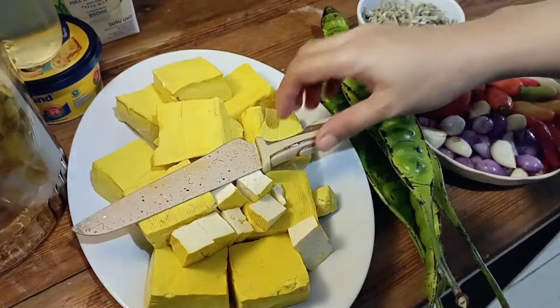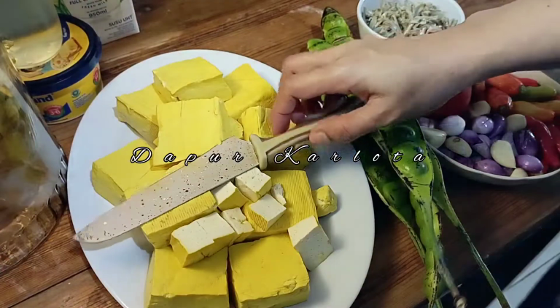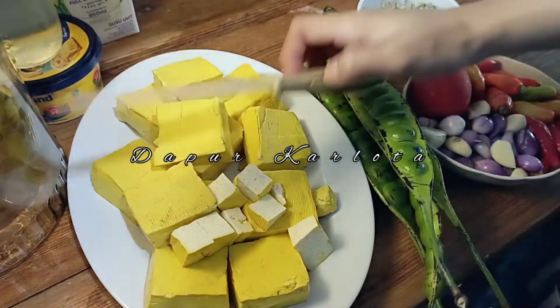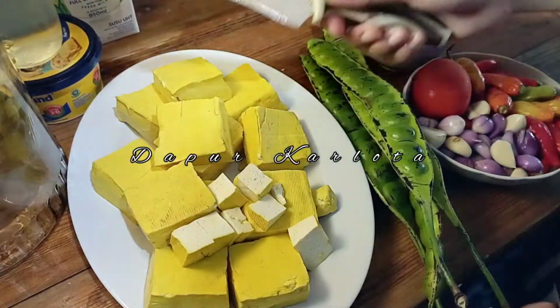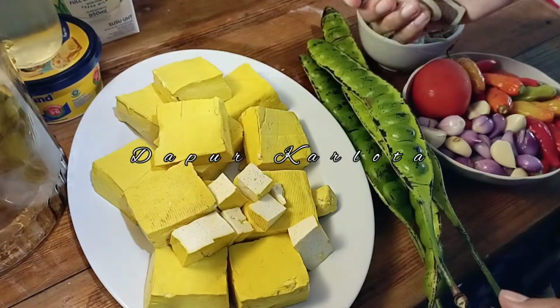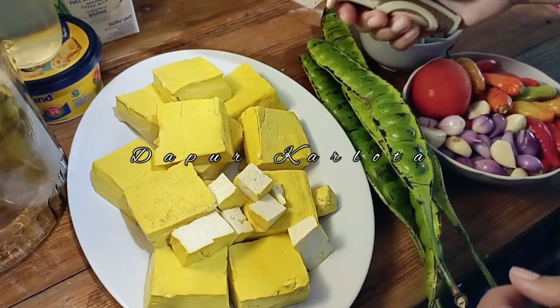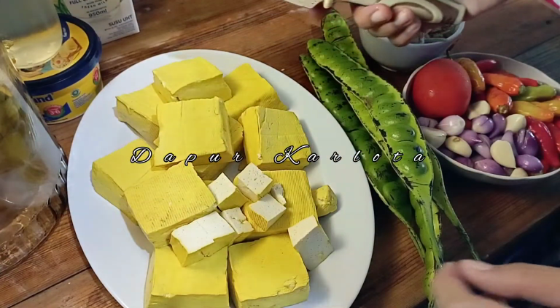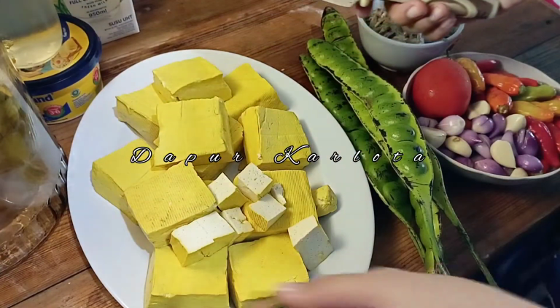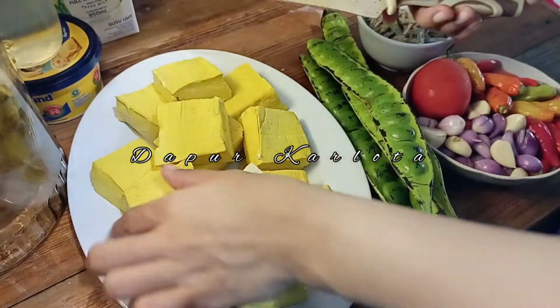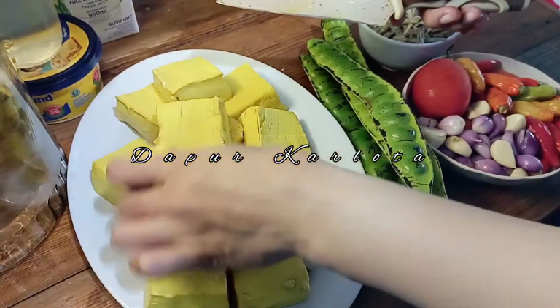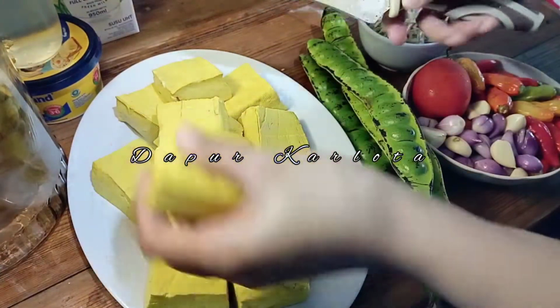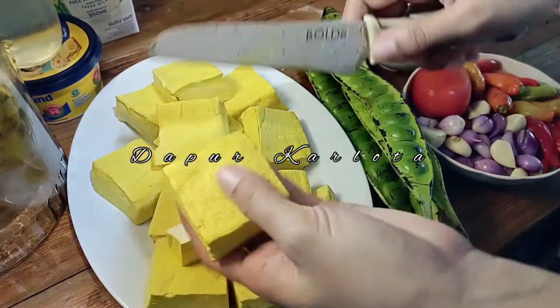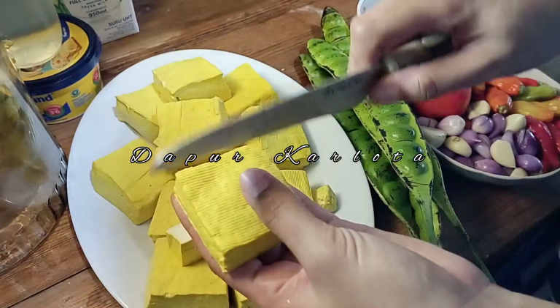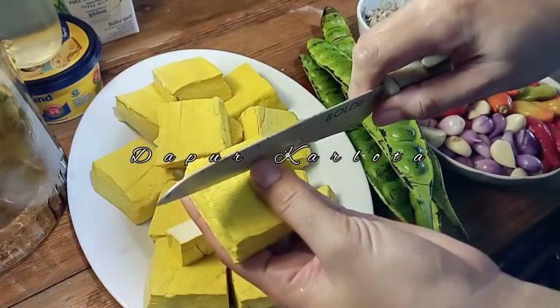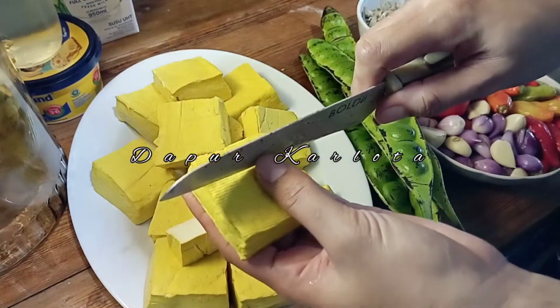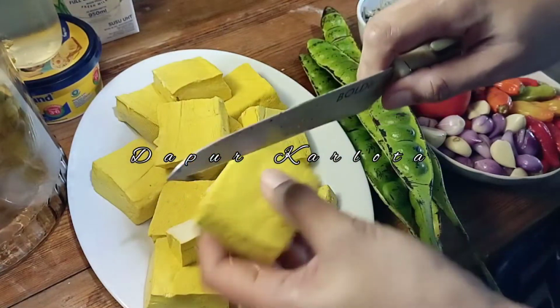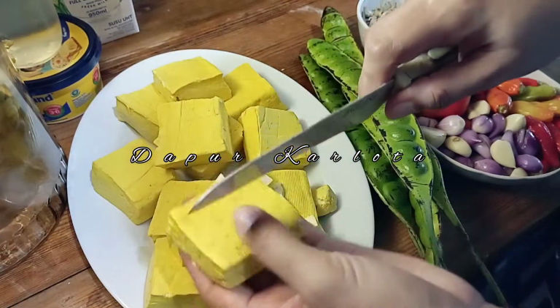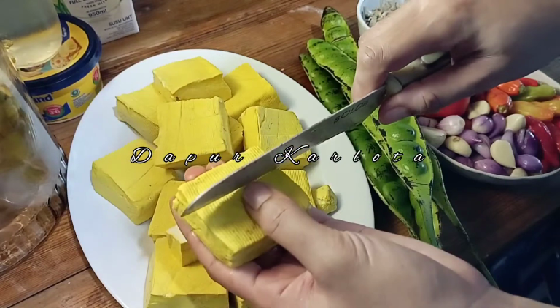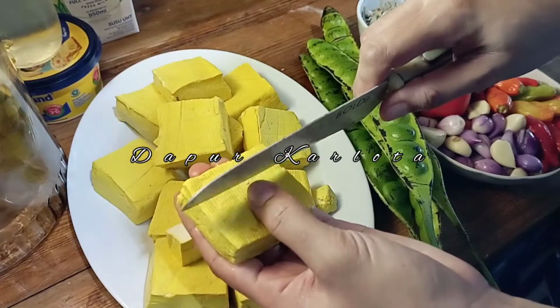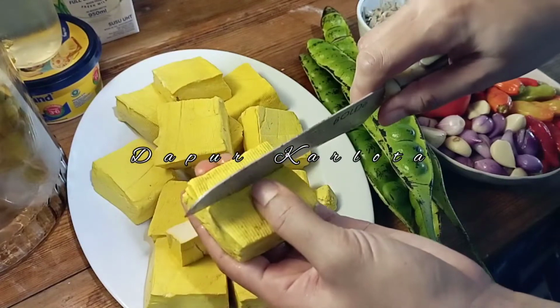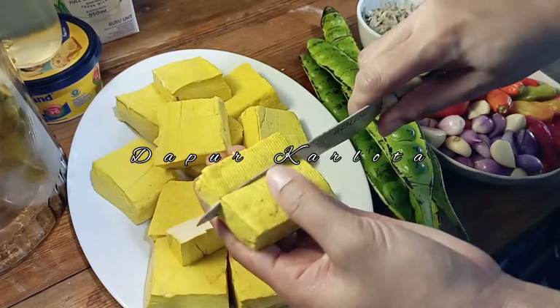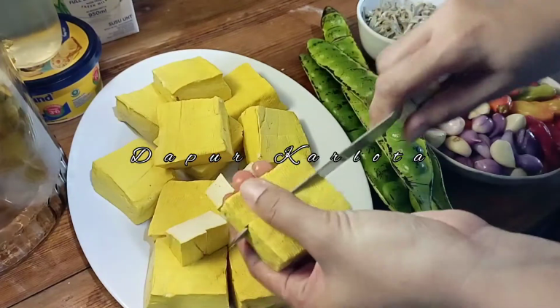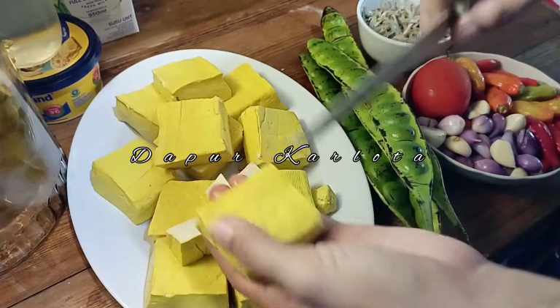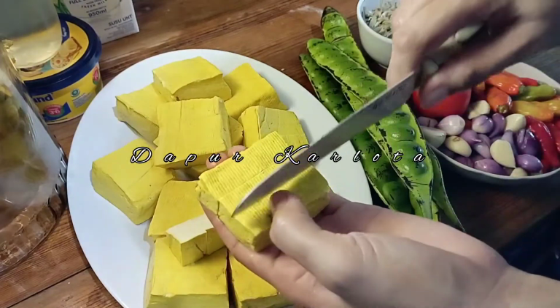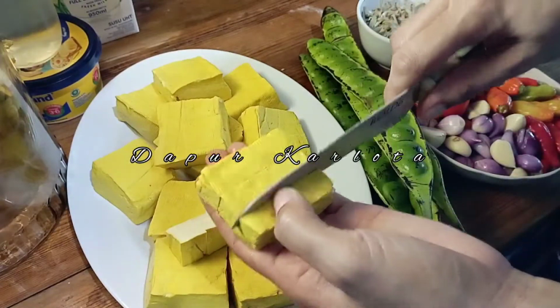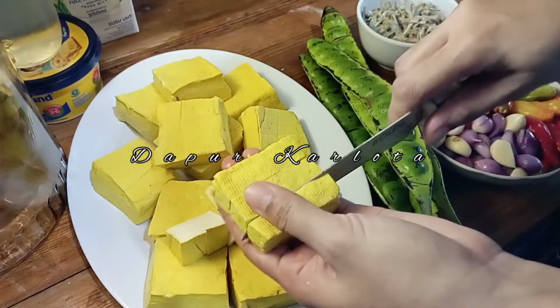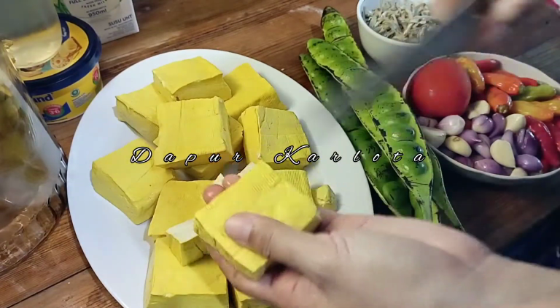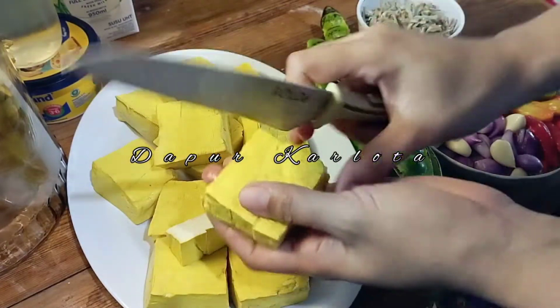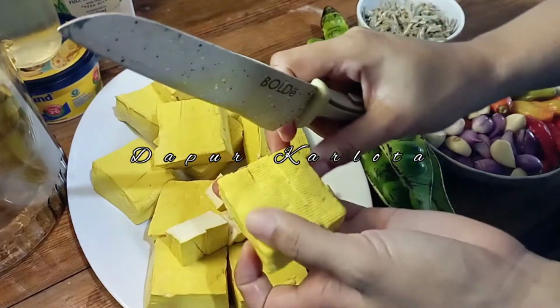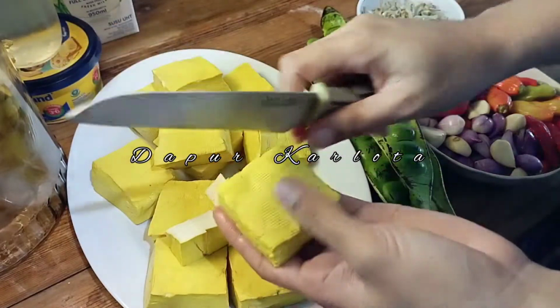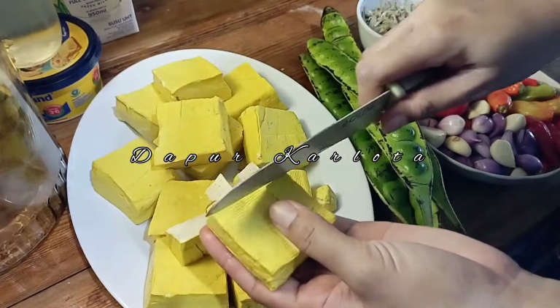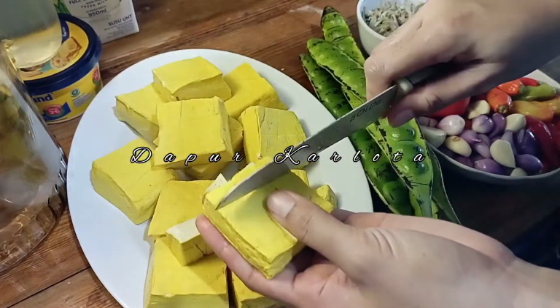Hello, friends, see you again with me in Dapur Carlotta. Hari ini teman-teman kita akan membuat sambal tahu teri petai.